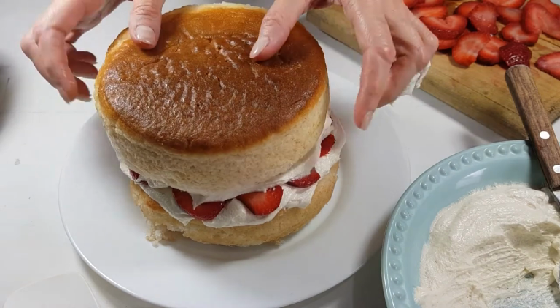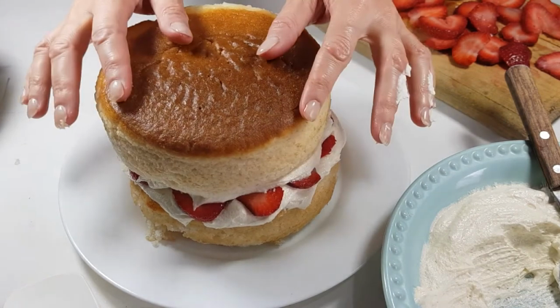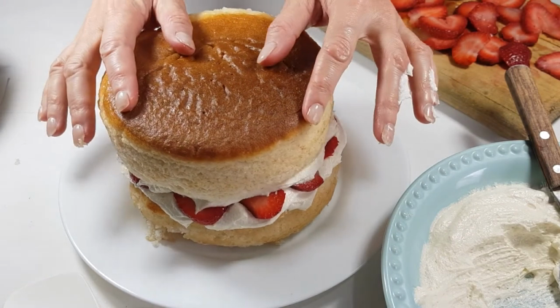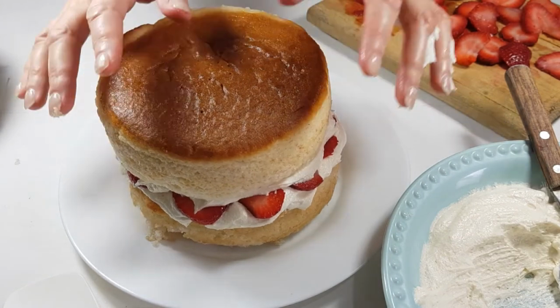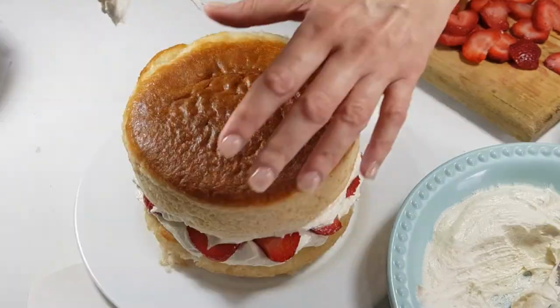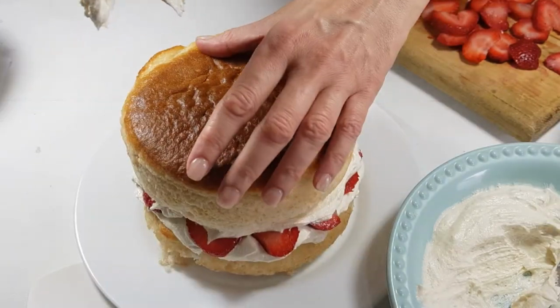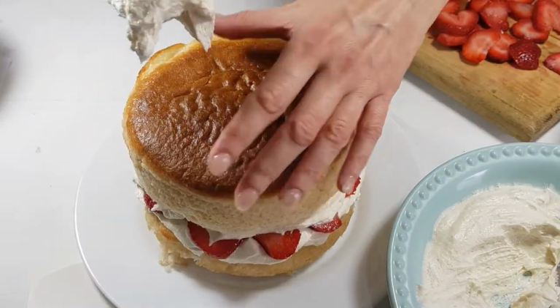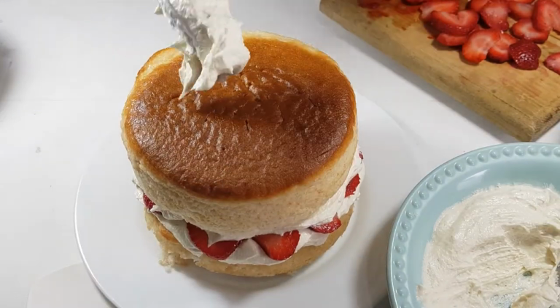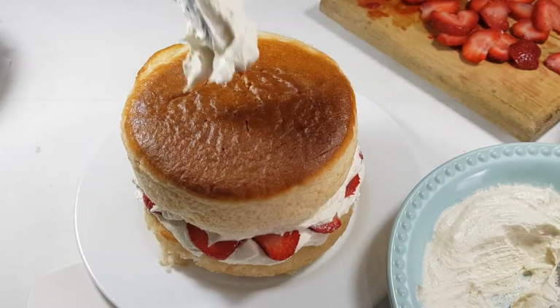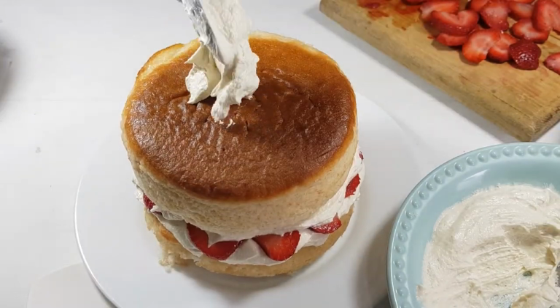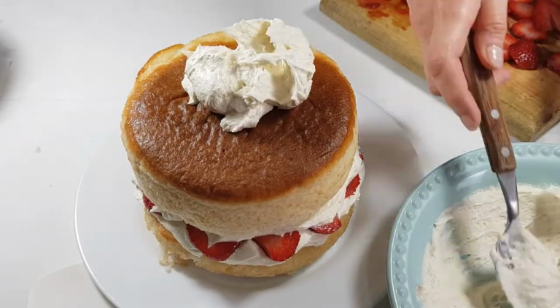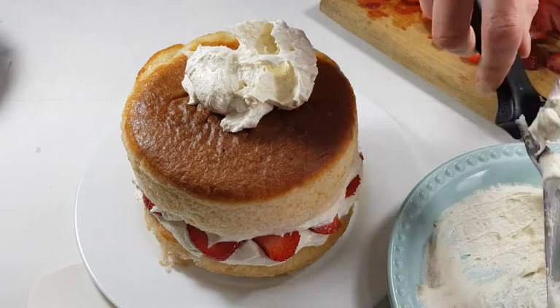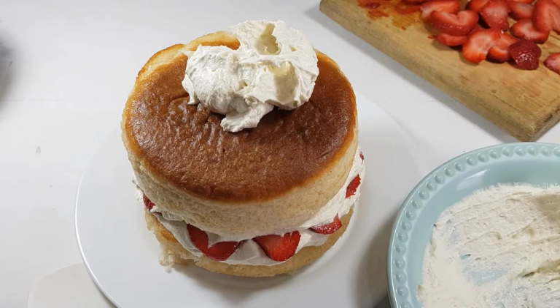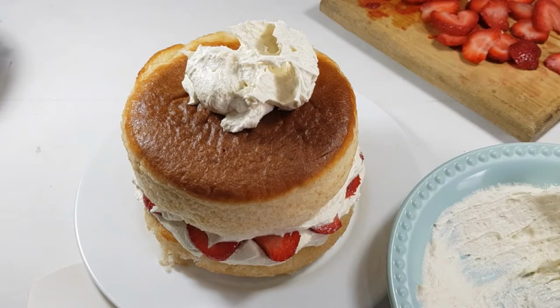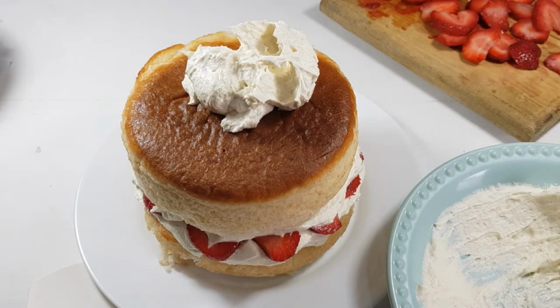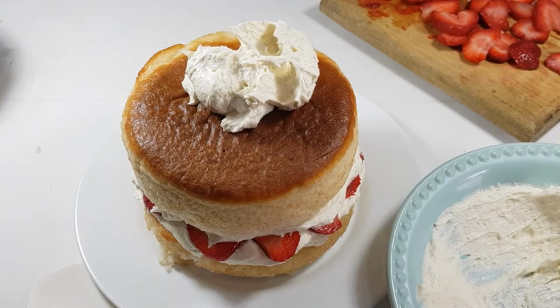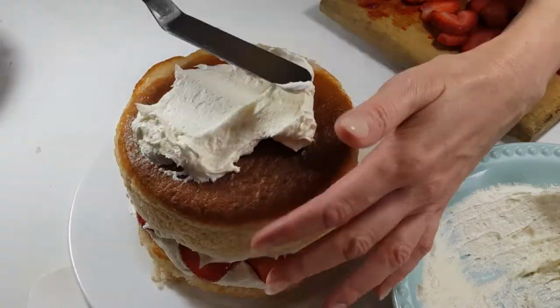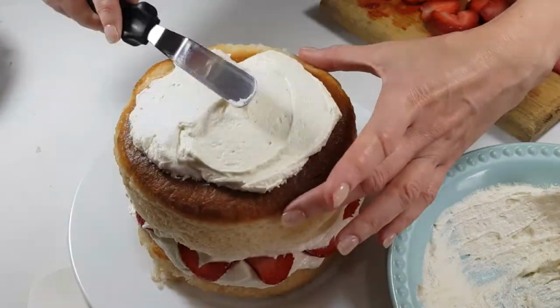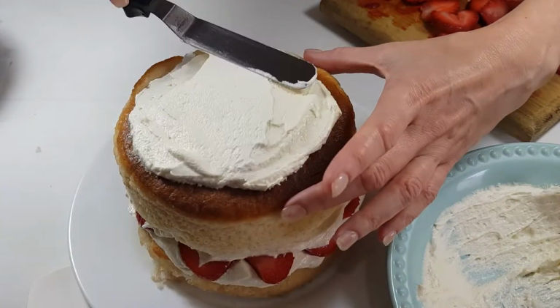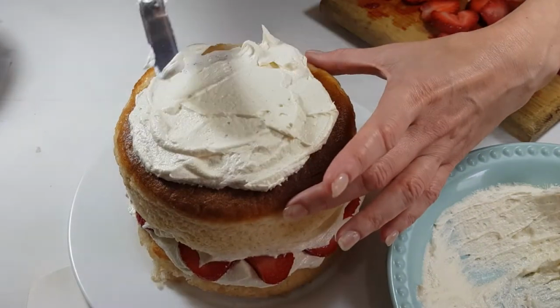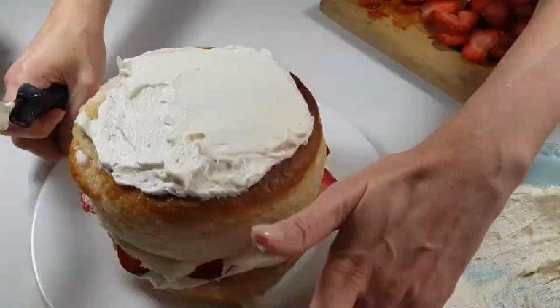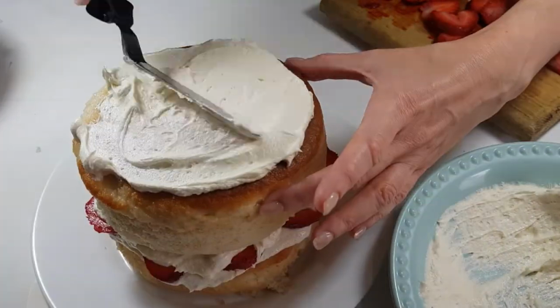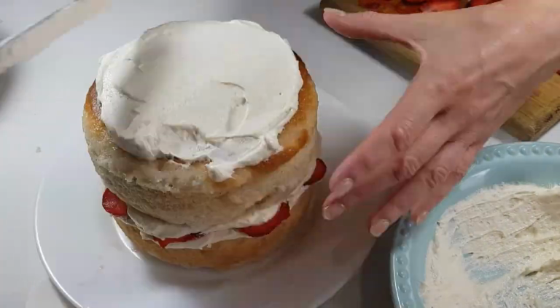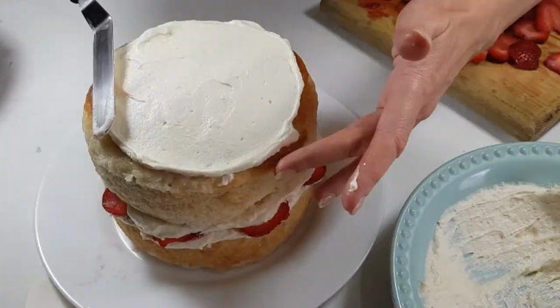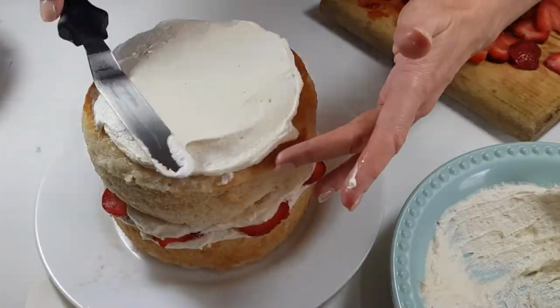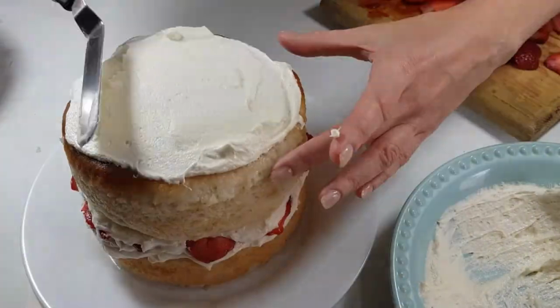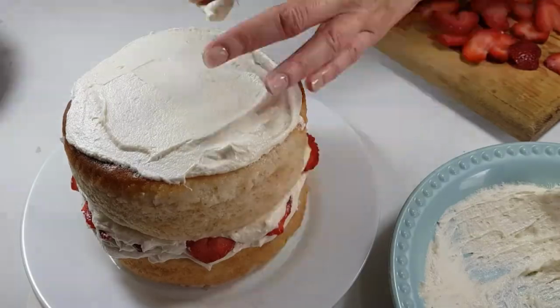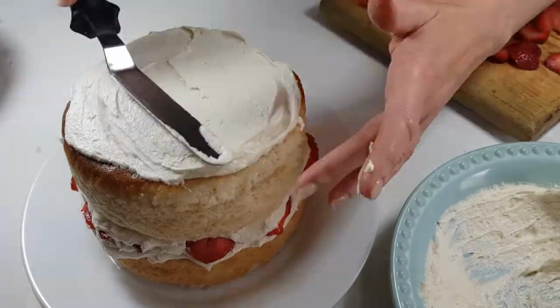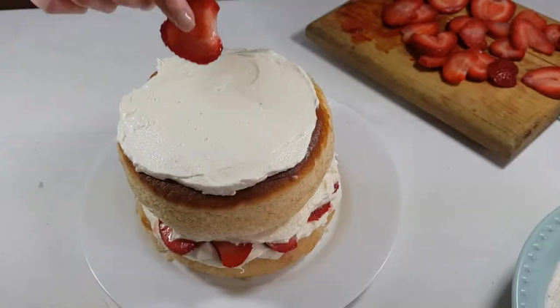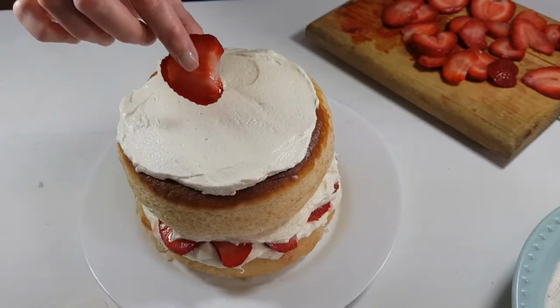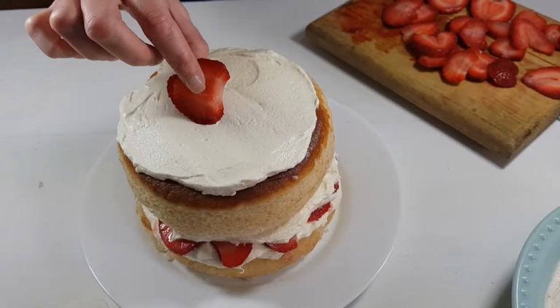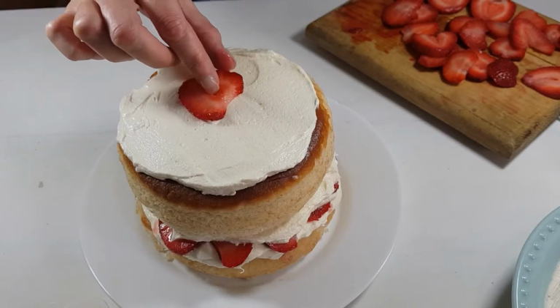Then I'm putting another layer of frosting on top of the strawberries, and here comes my other layer of cake. Finally, I'm adding some frosting on top again, doing the same thing — not too perfect, so you can tell it was home baked.